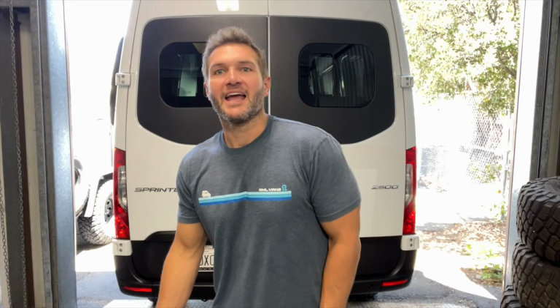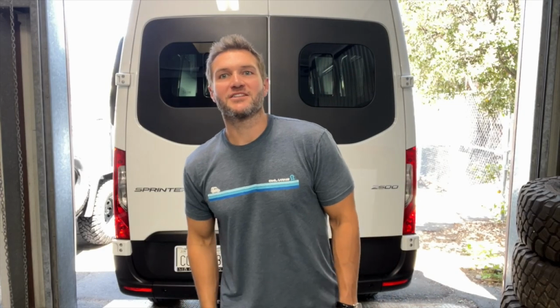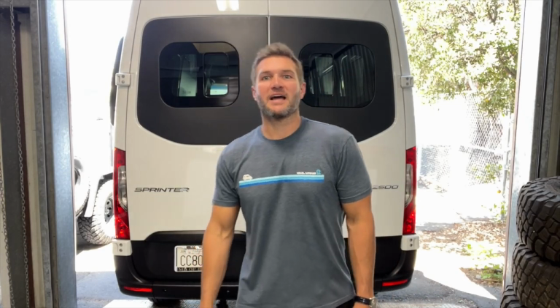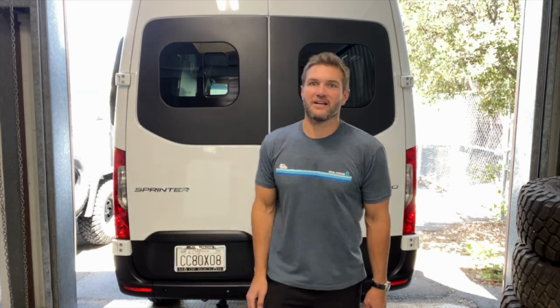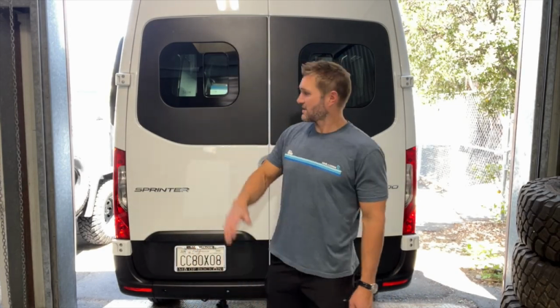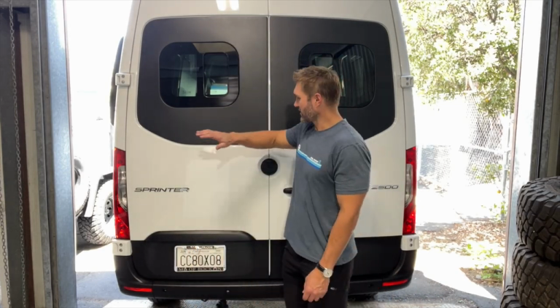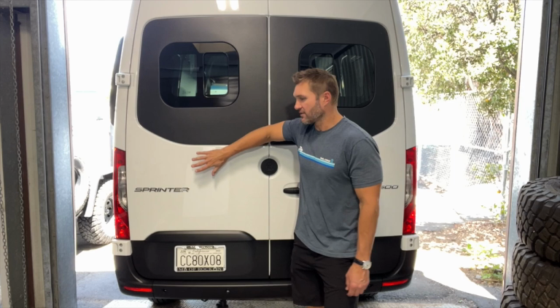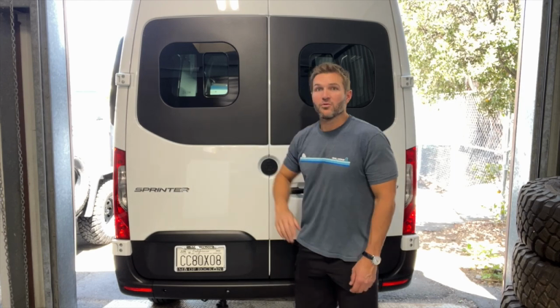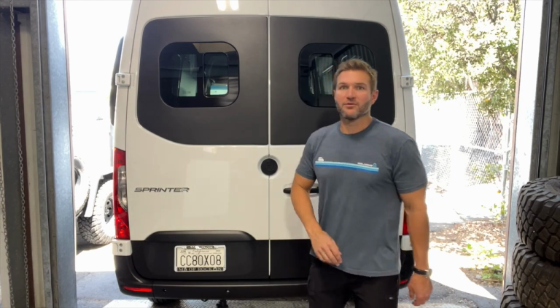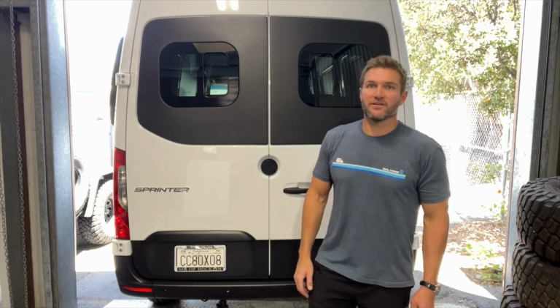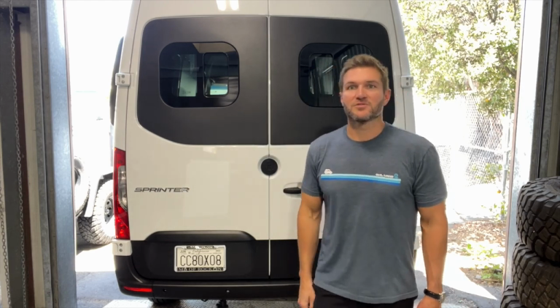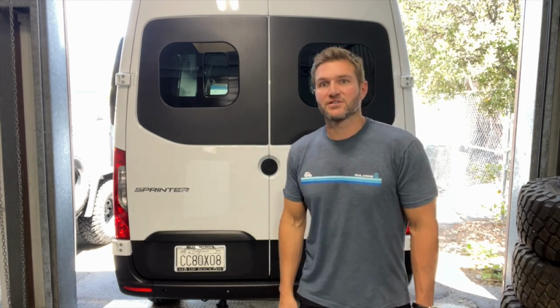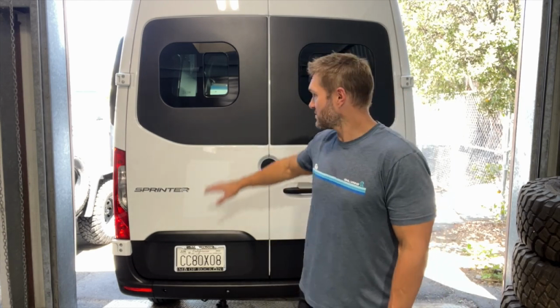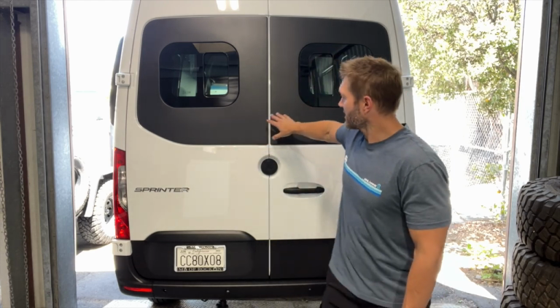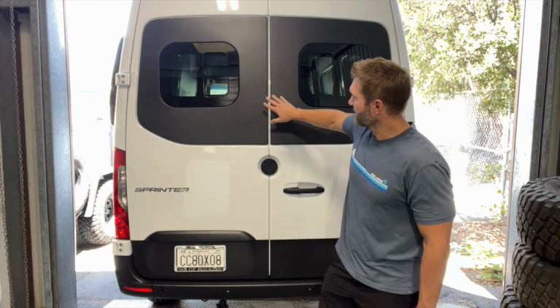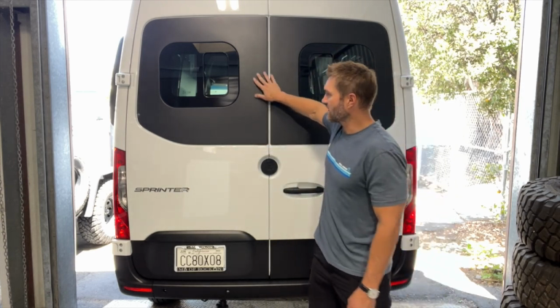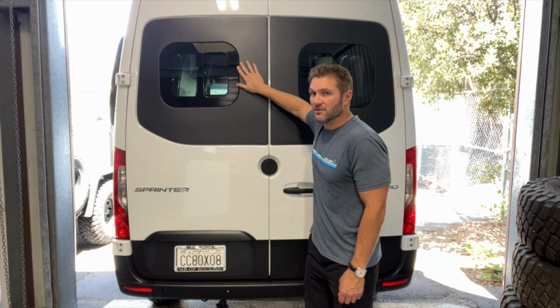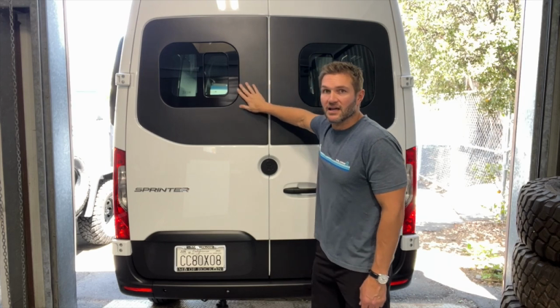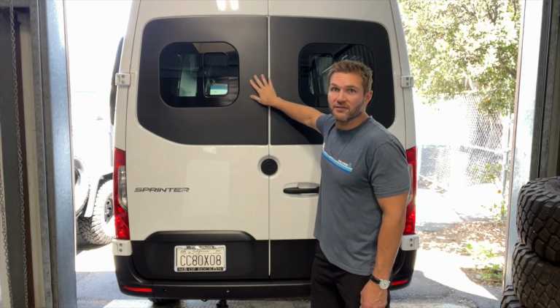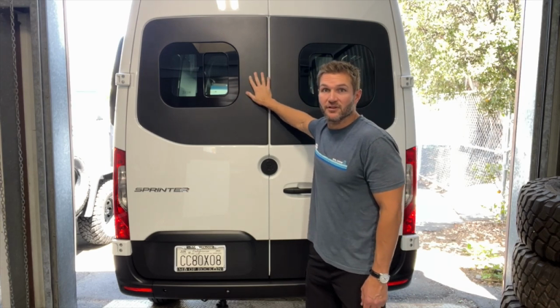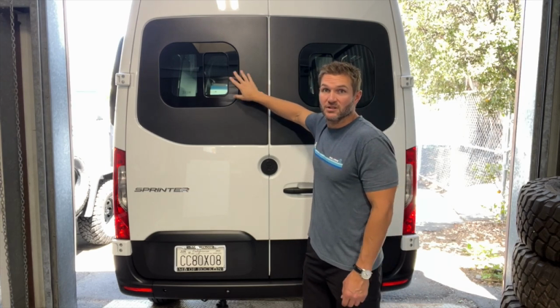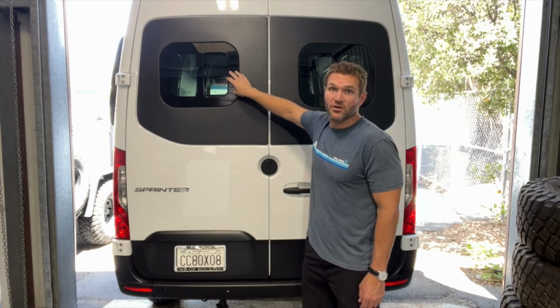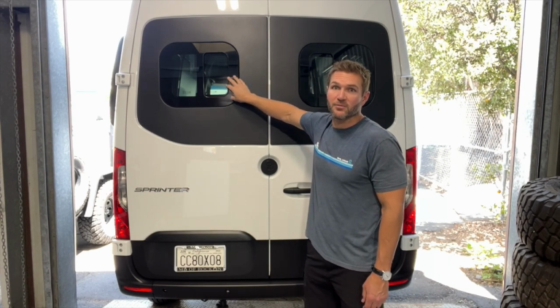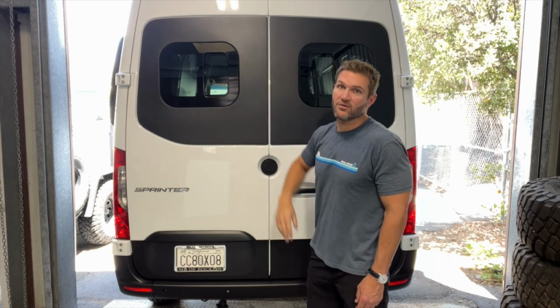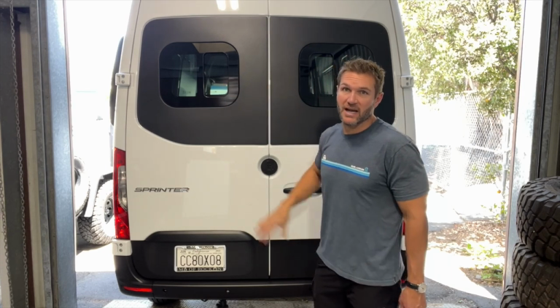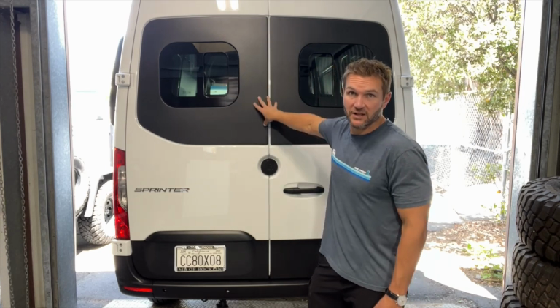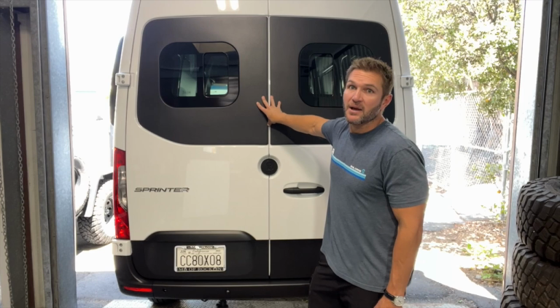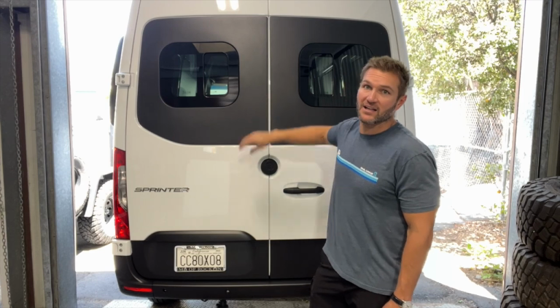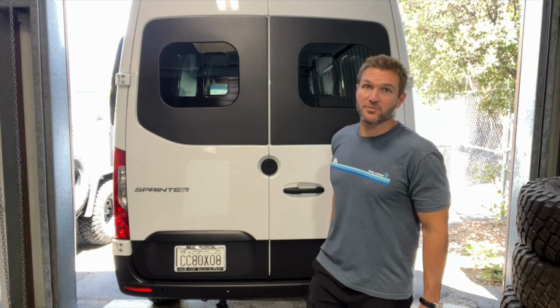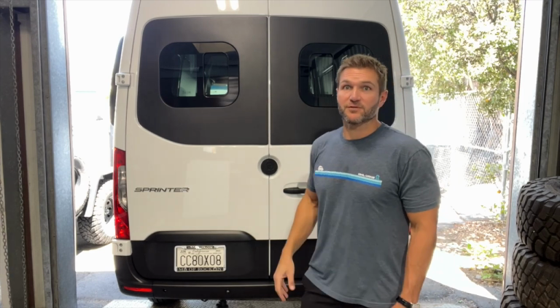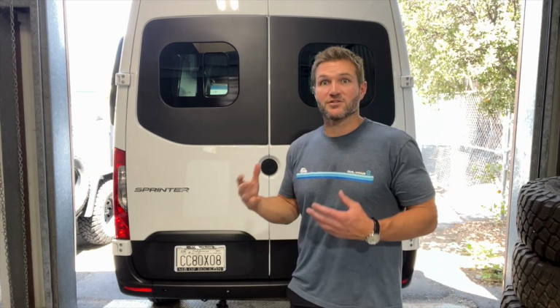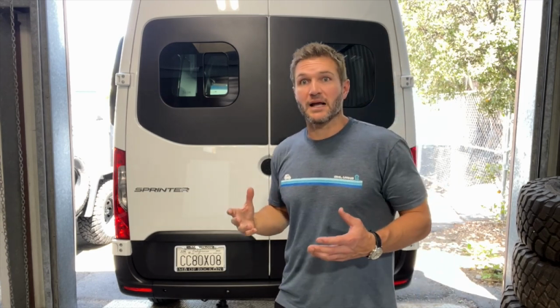Hey everybody, John with Owl Vans. I am standing in front of one of Owl's very own sprinters. Here you can see we've got our flare space — we call them flat flares. What they really do is give you an operable window on the back, which is why this back end looks a little bit different from some of the other sprinter back ends.